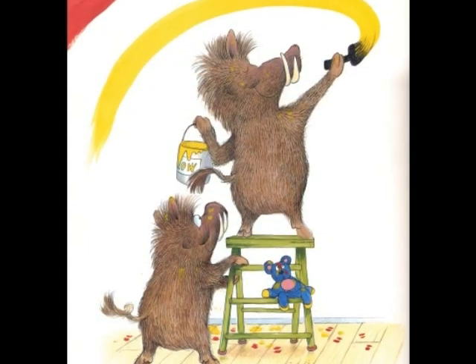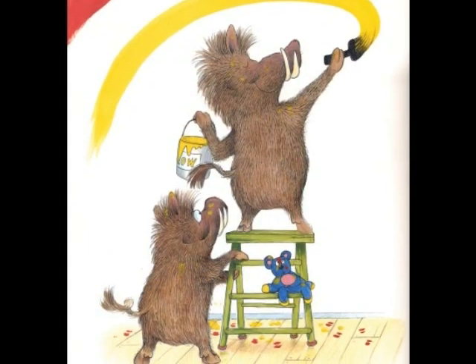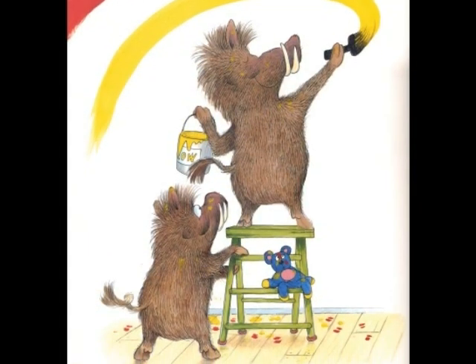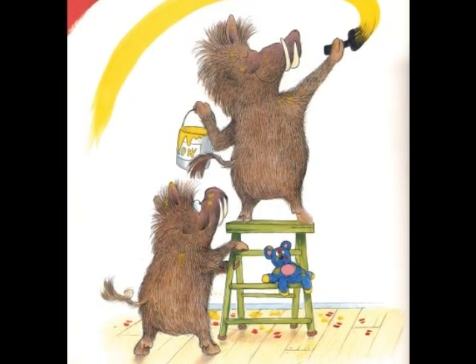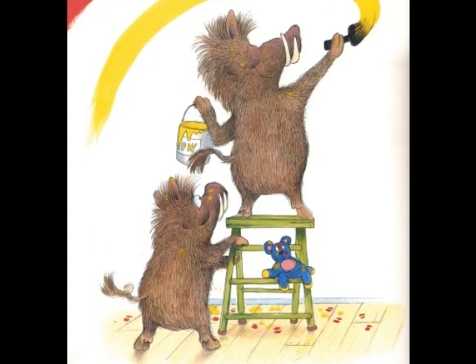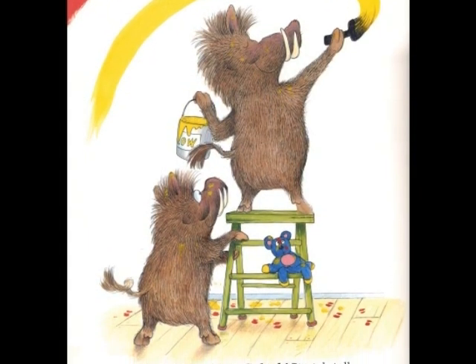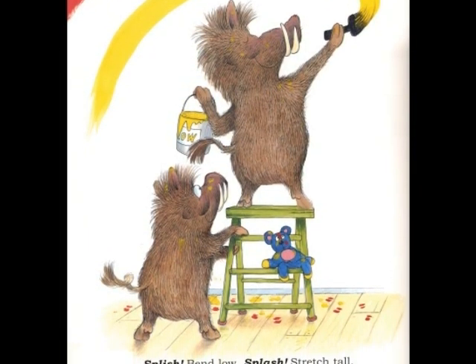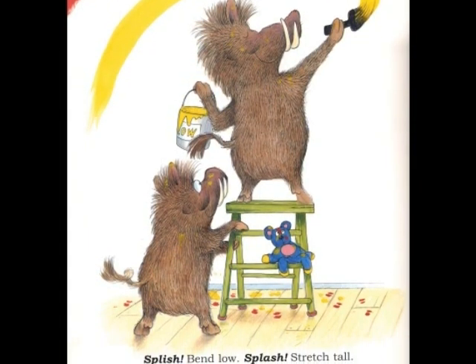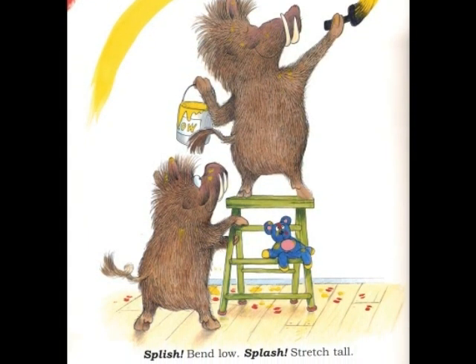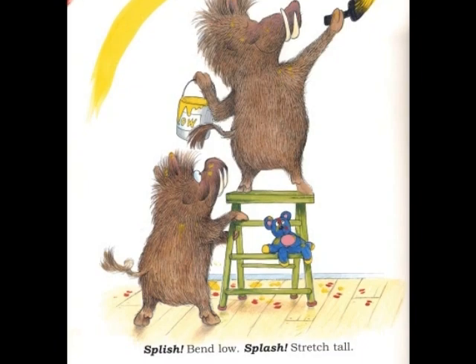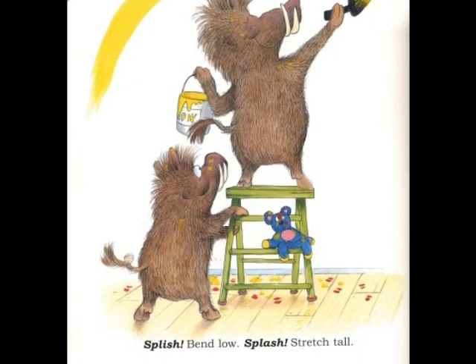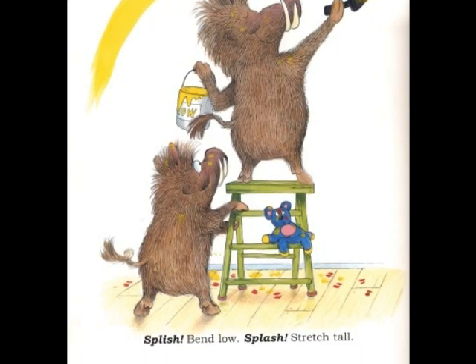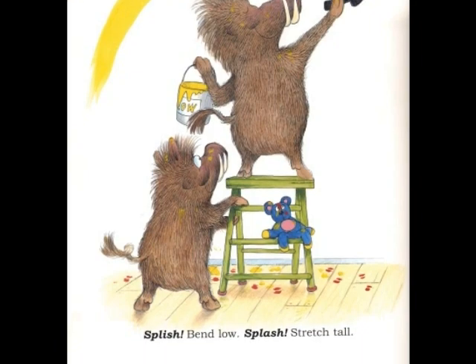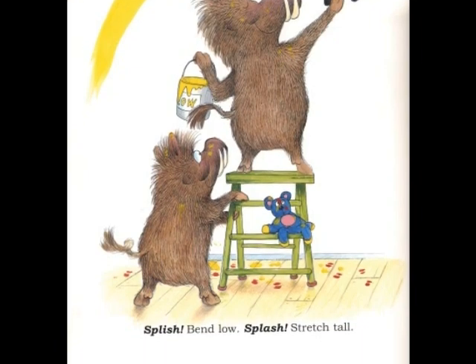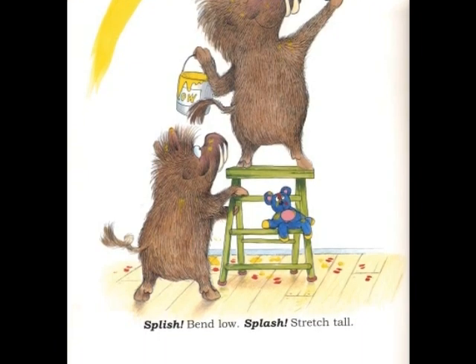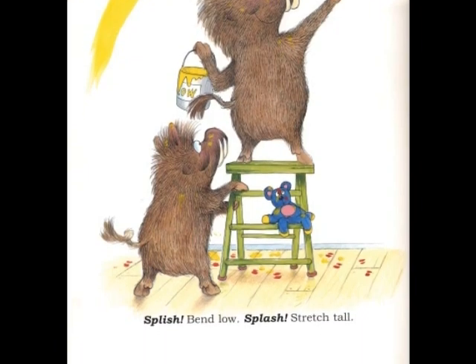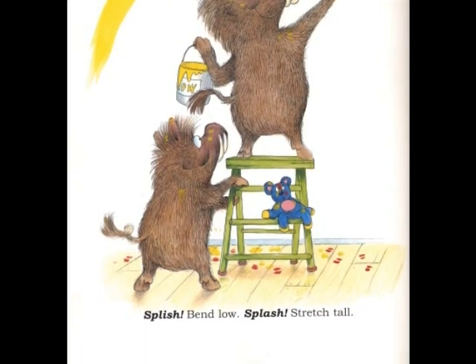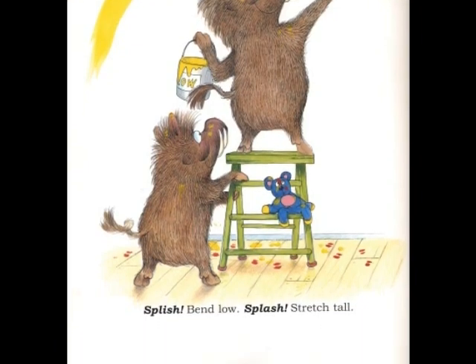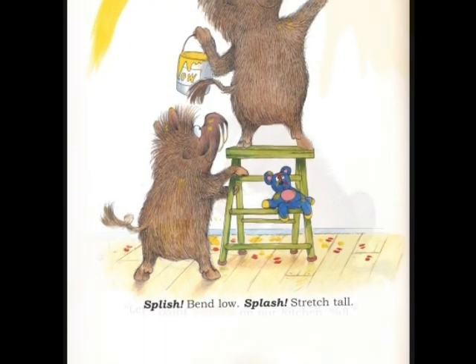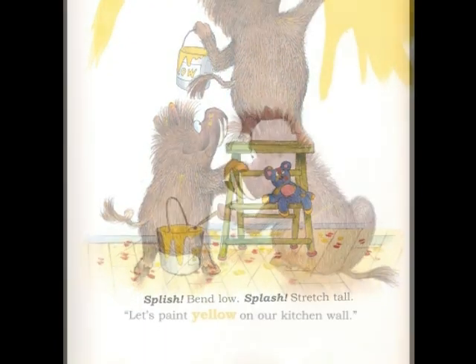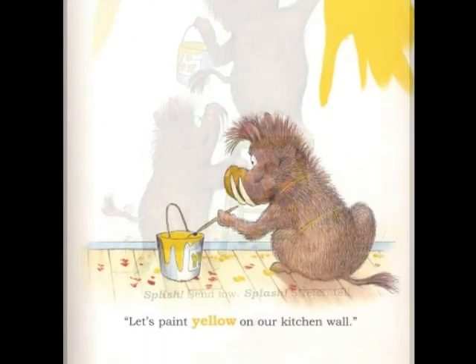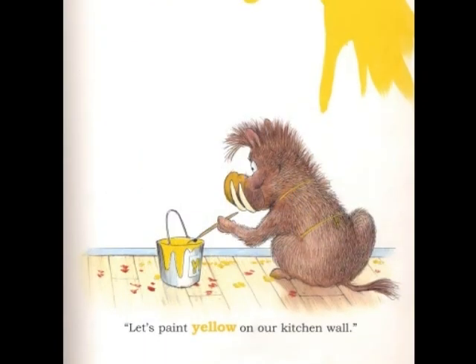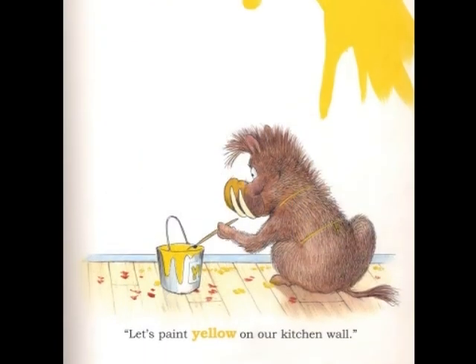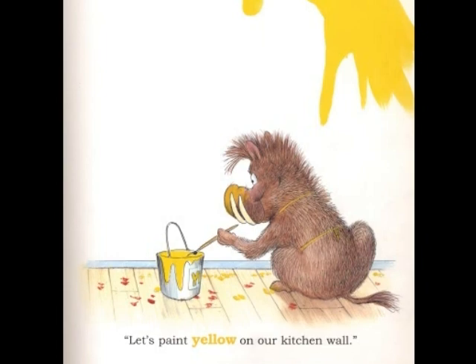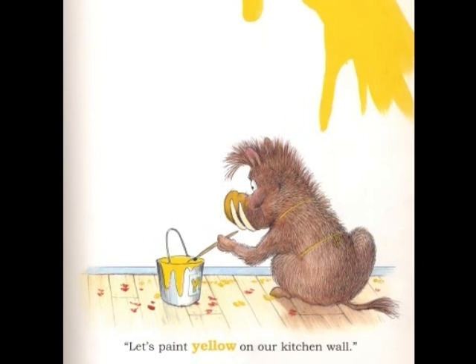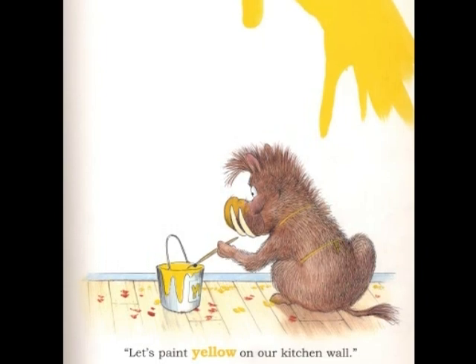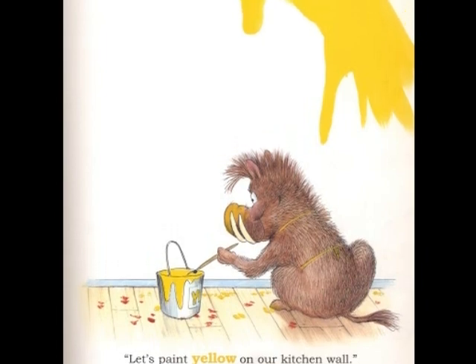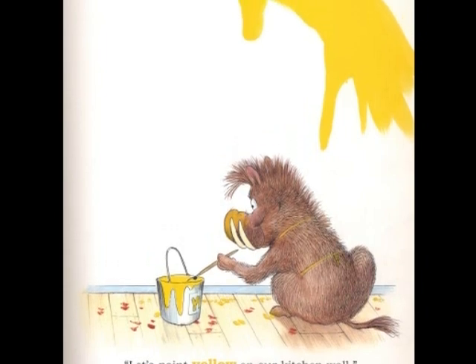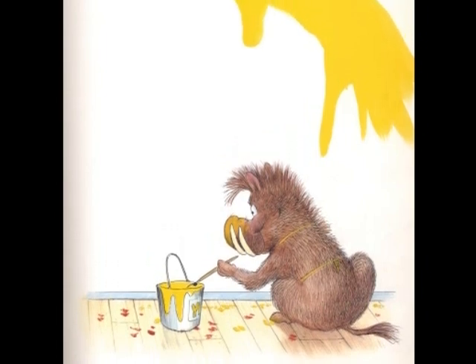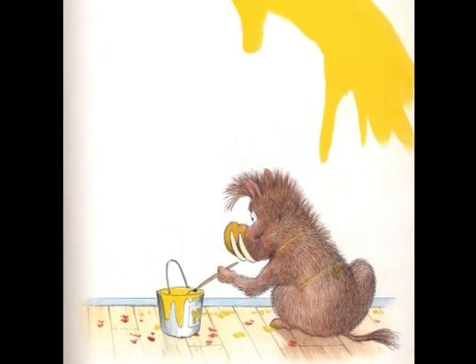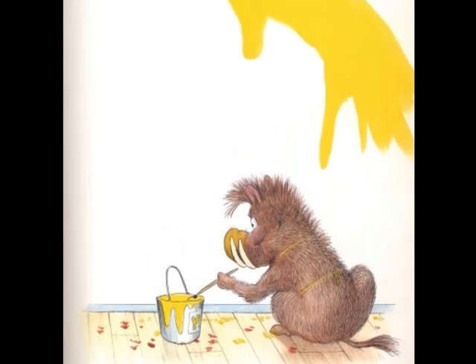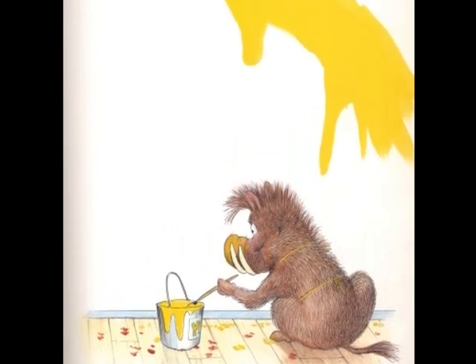Splish! Bend low! Splash! Stretch tall! Let's paint yellow on our kitchen wall.